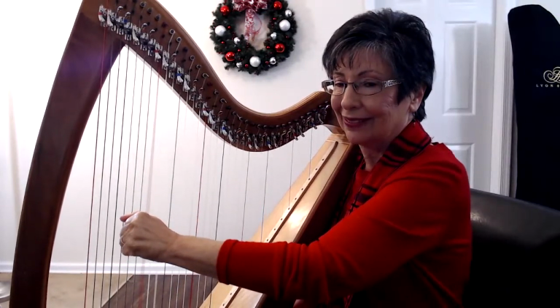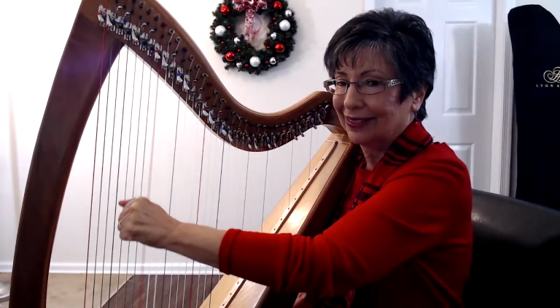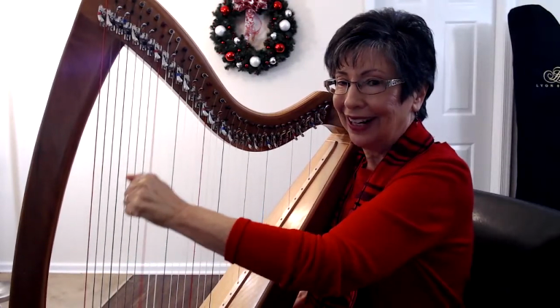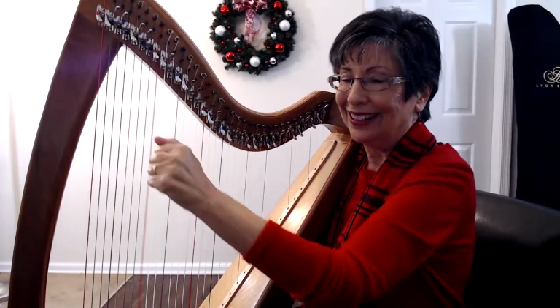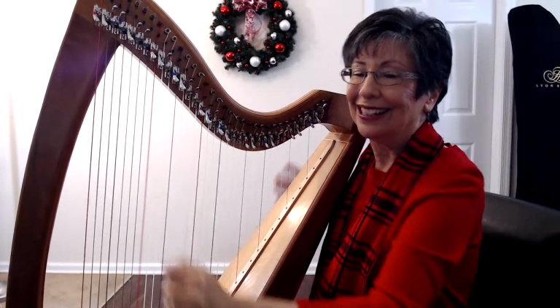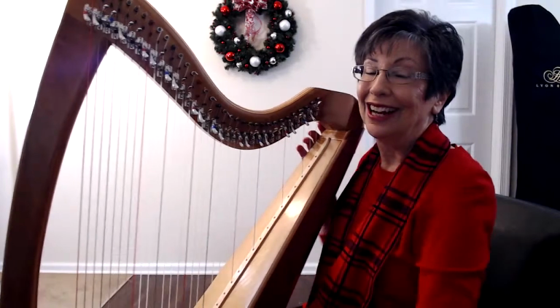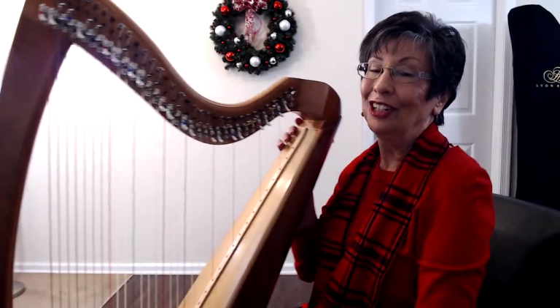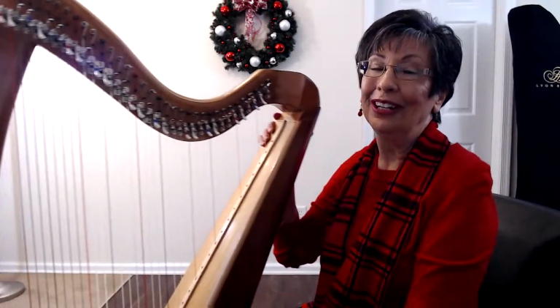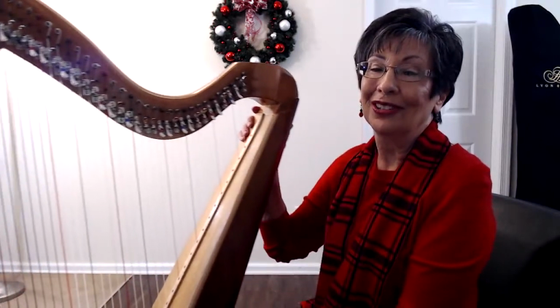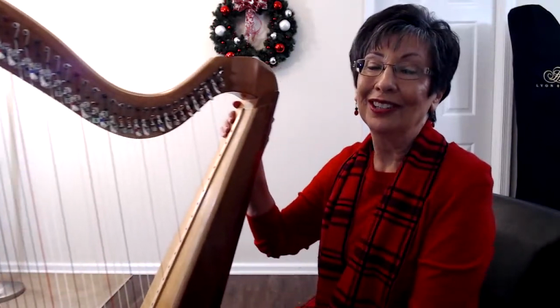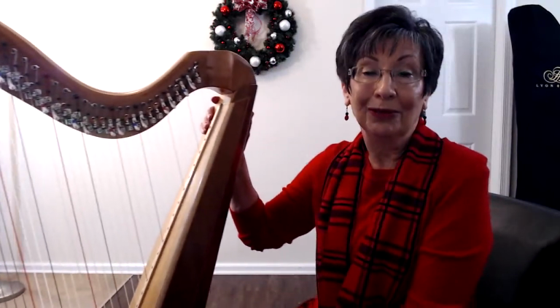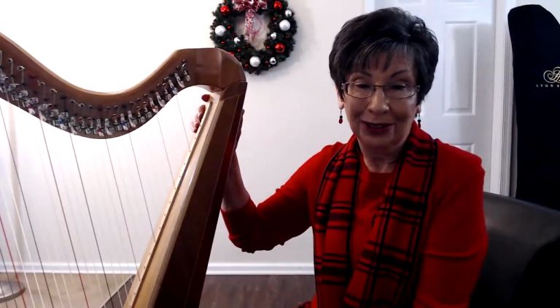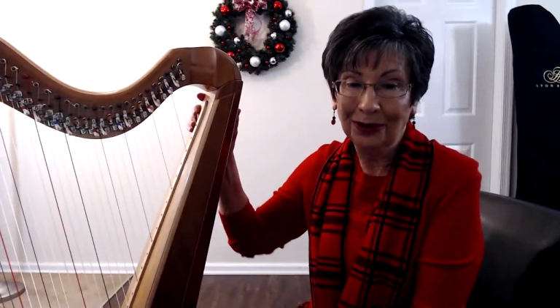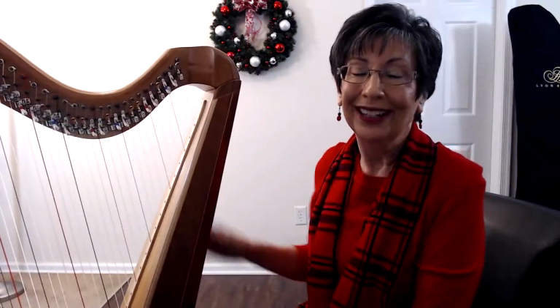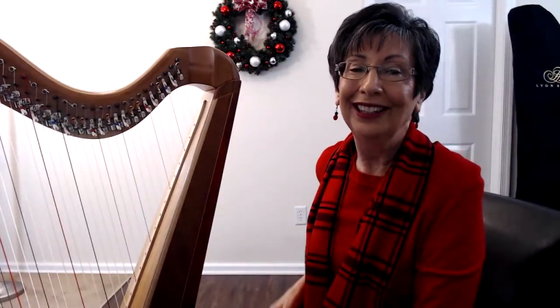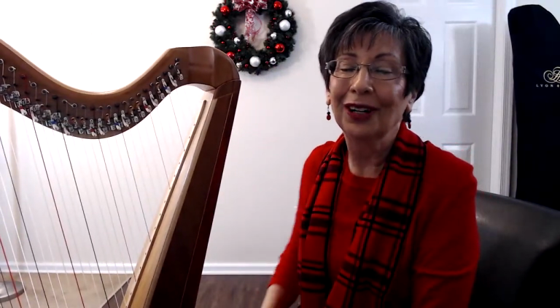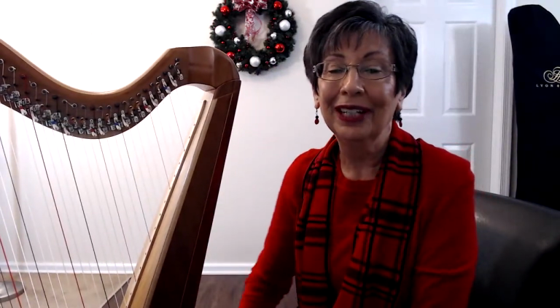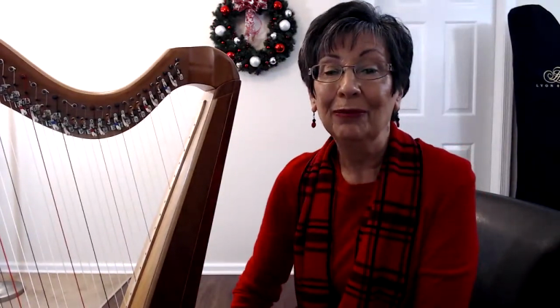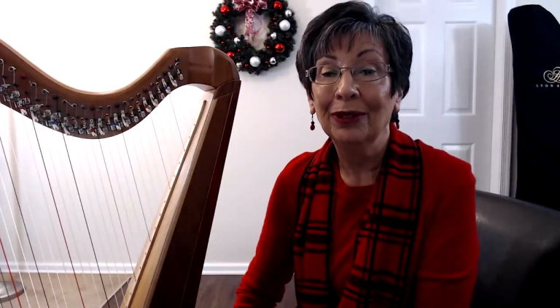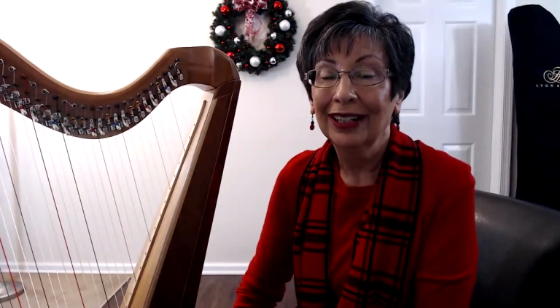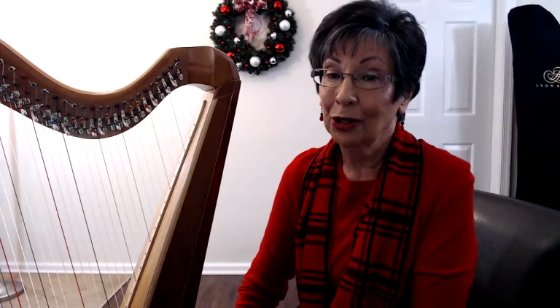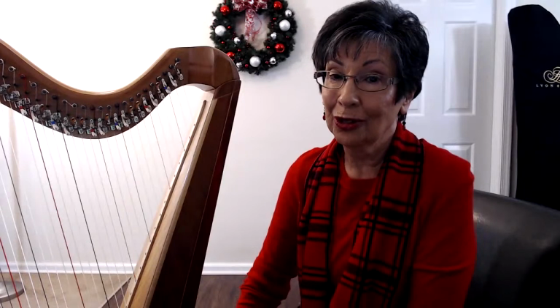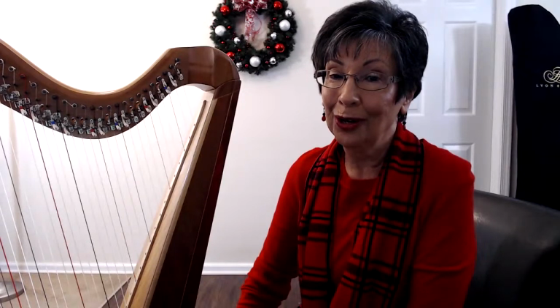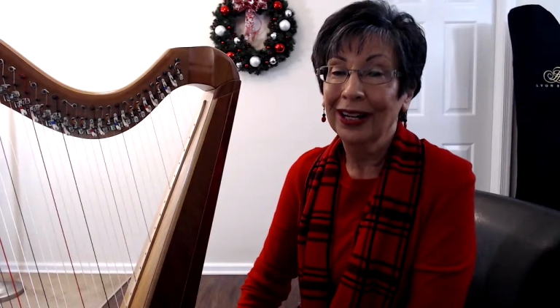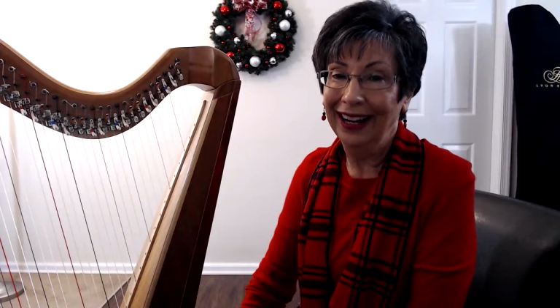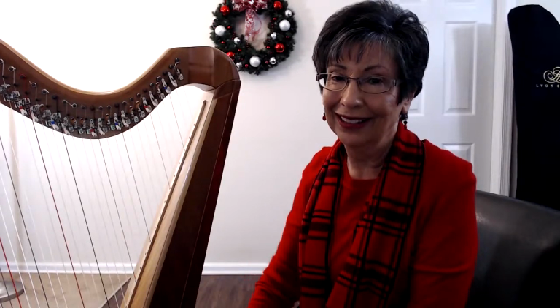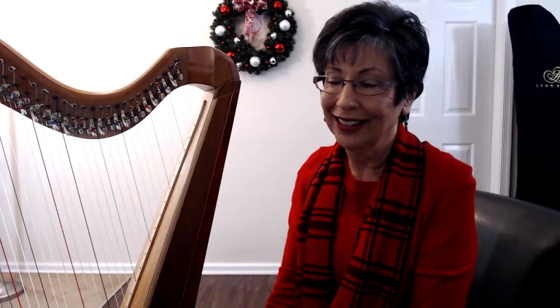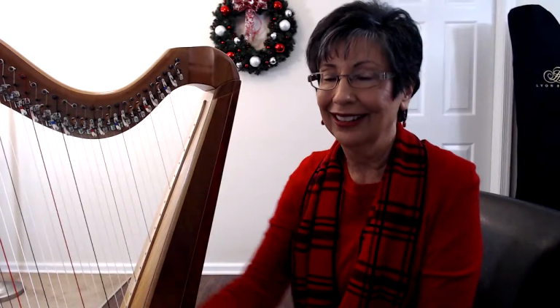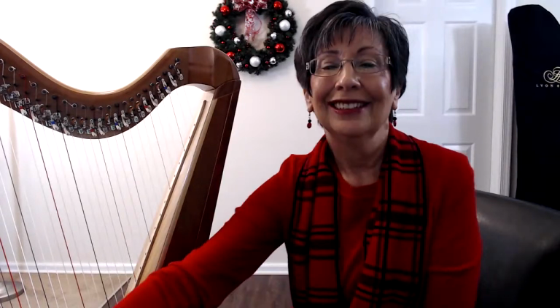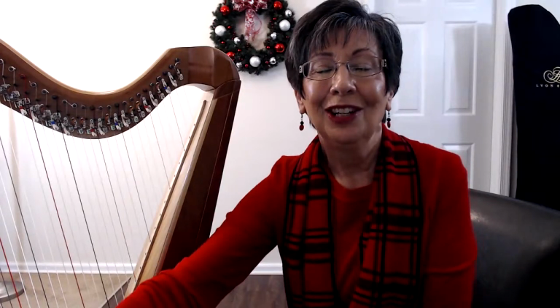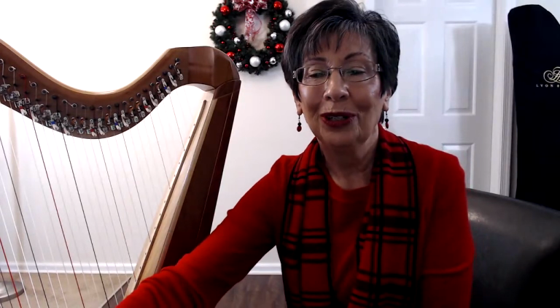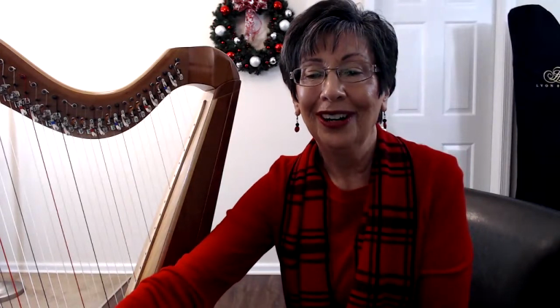I hope that exercise is helpful to you and your harping. Remember: go slow and listen. Enjoy your harp.